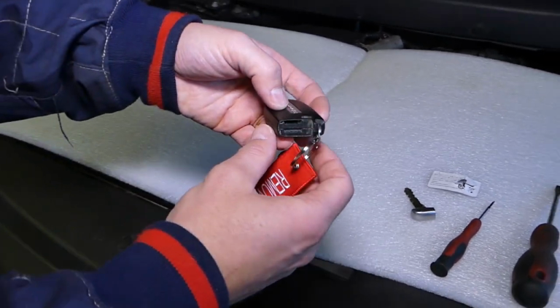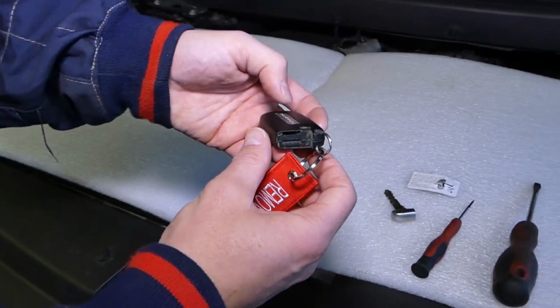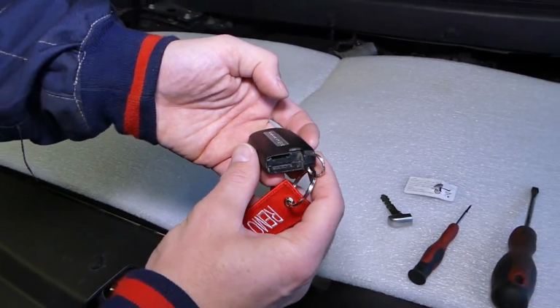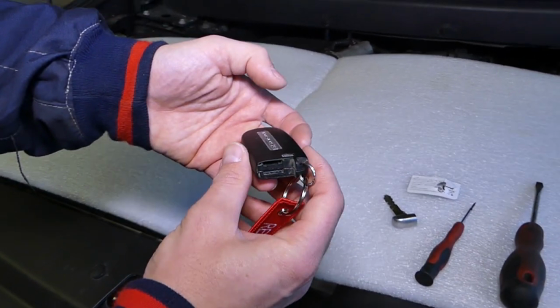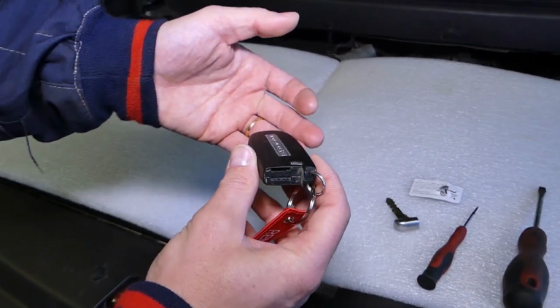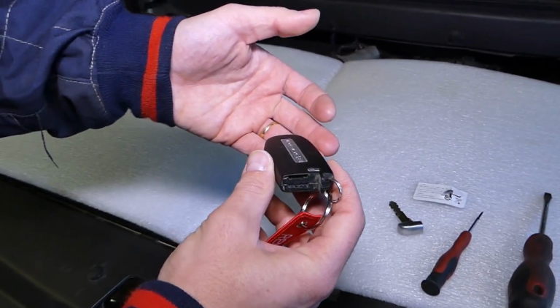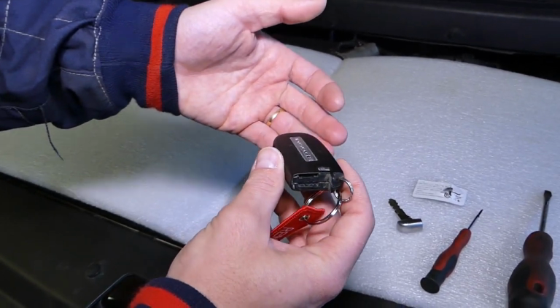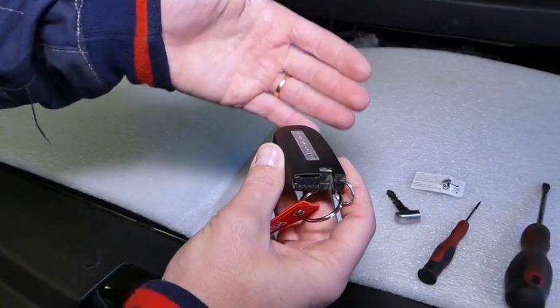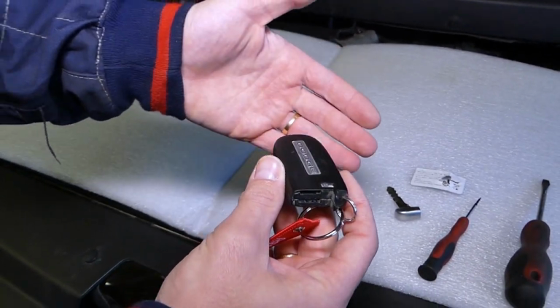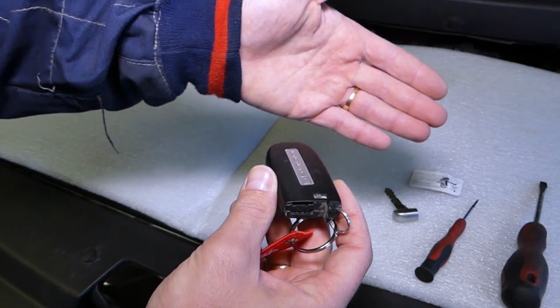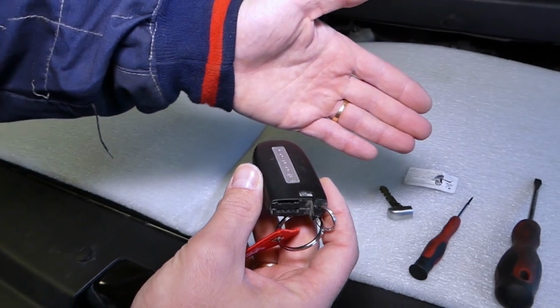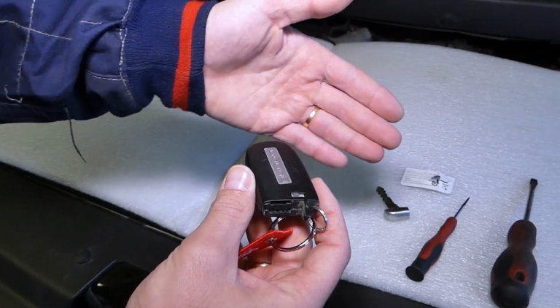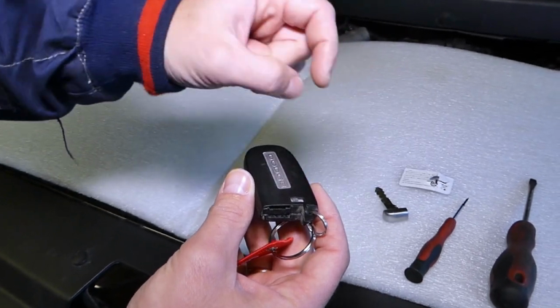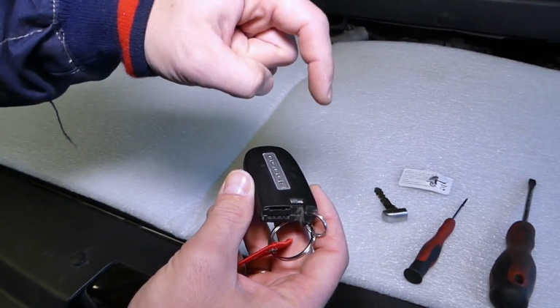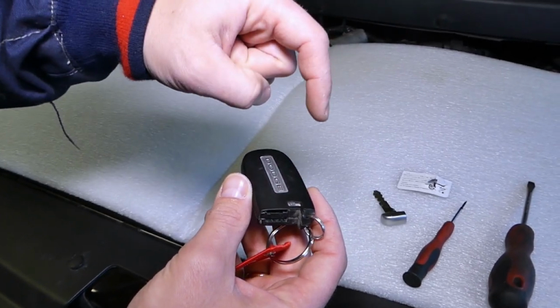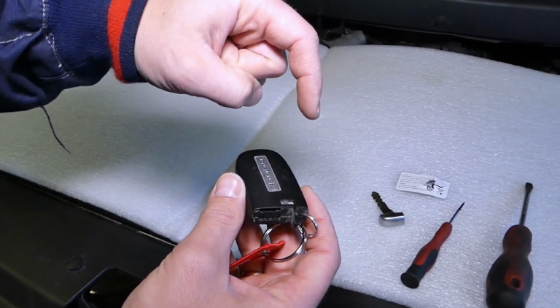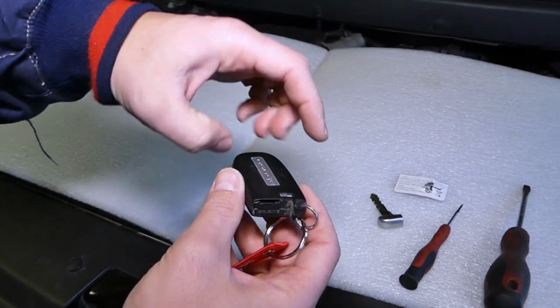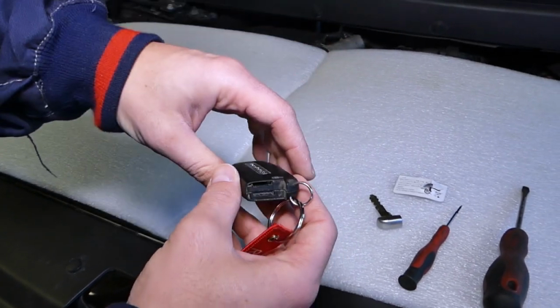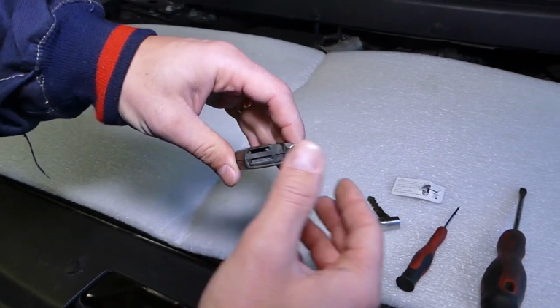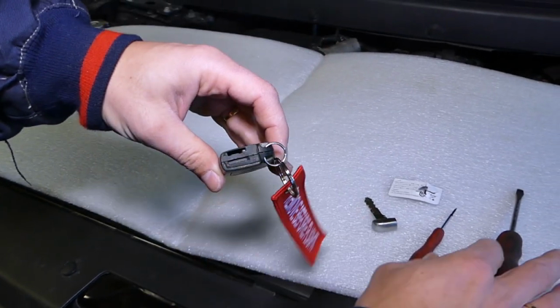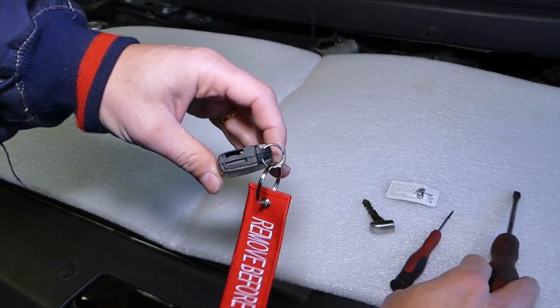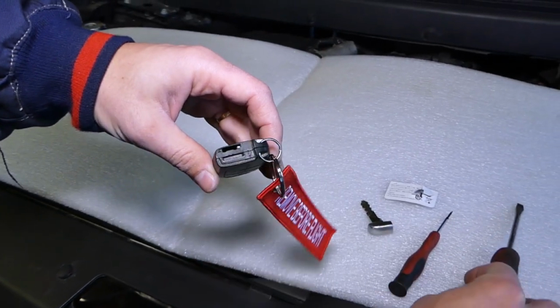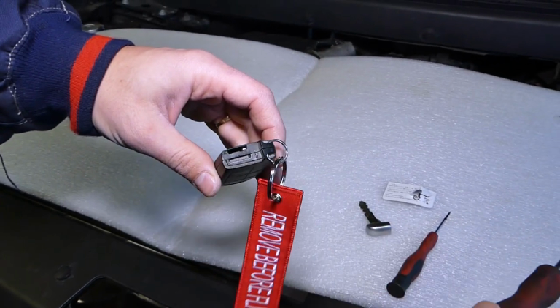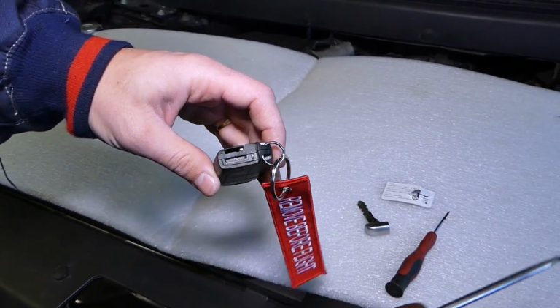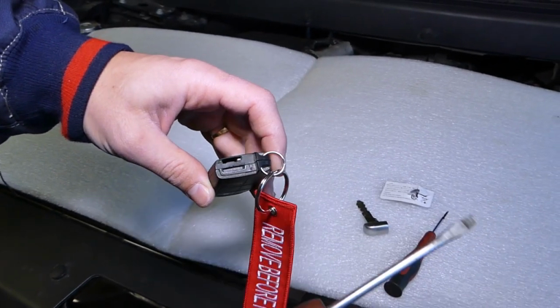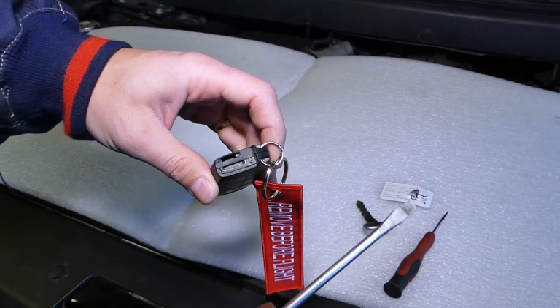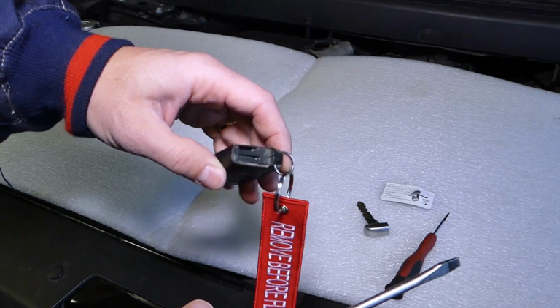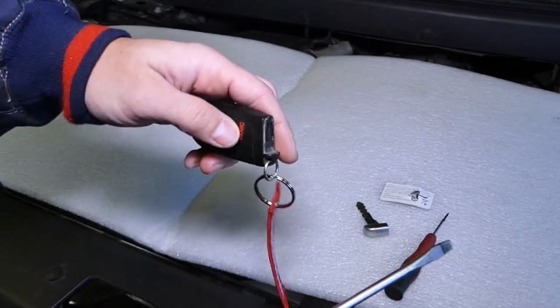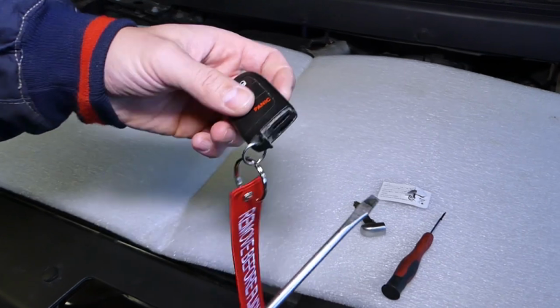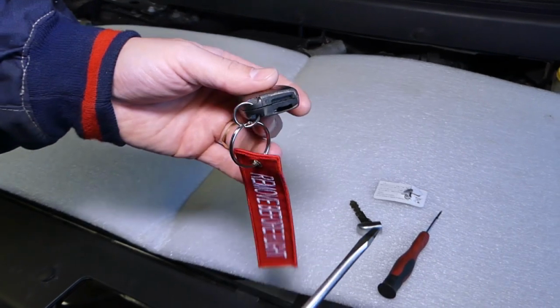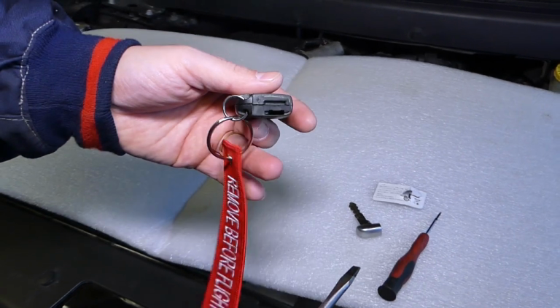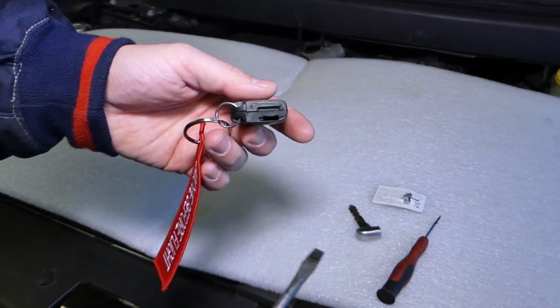I forgot to mention that all the parts and tools, including the replacement battery, will be listed in the description of the video below for your convenience. We get them for a really, really good price.